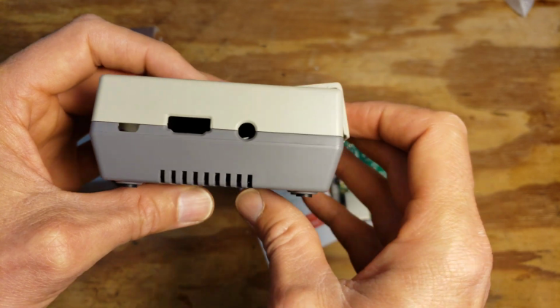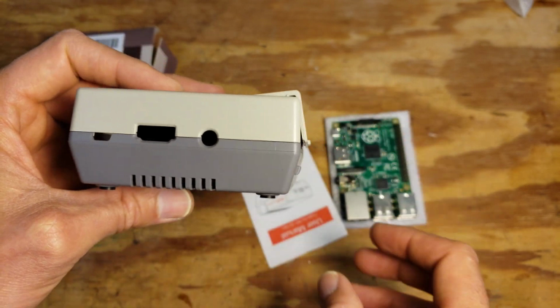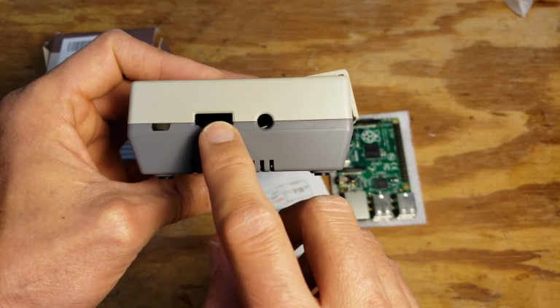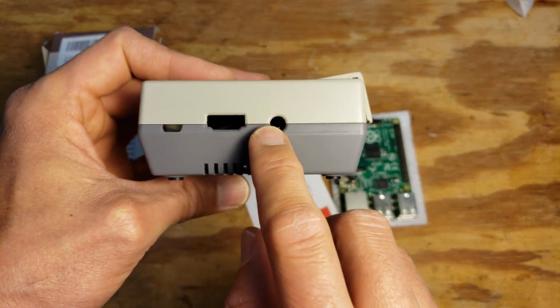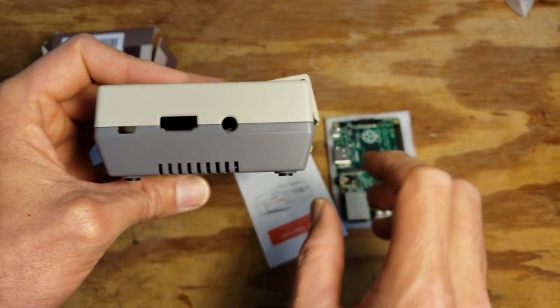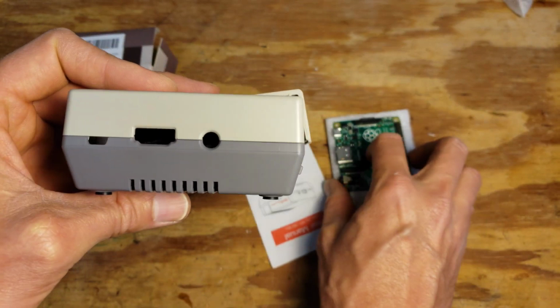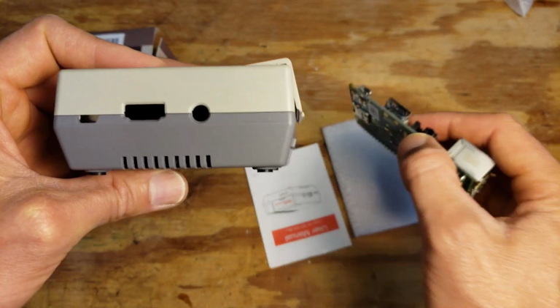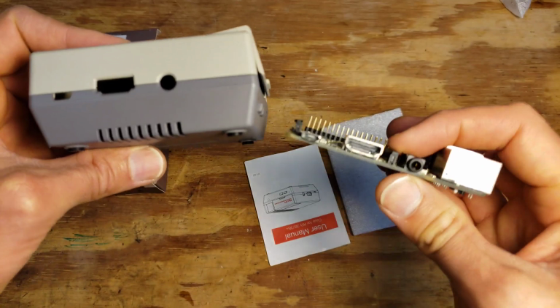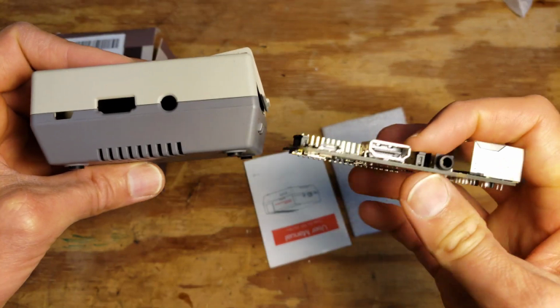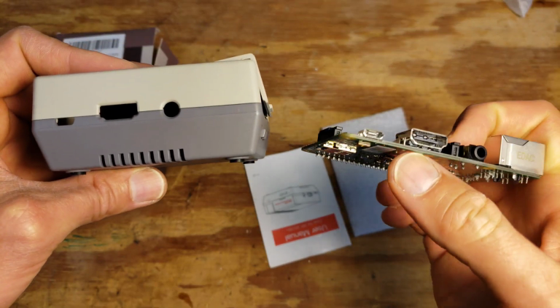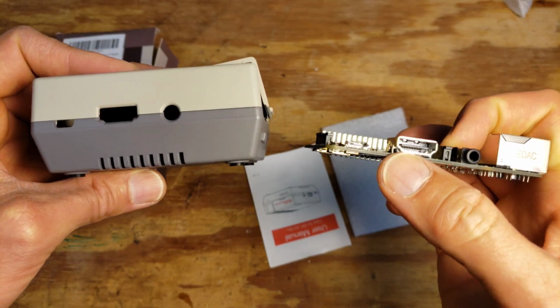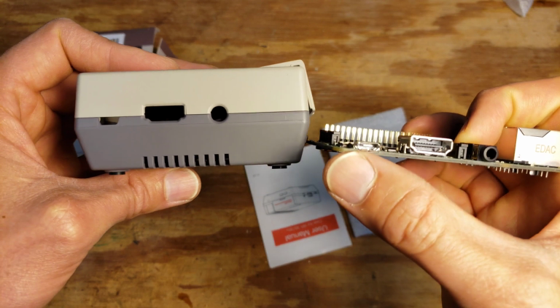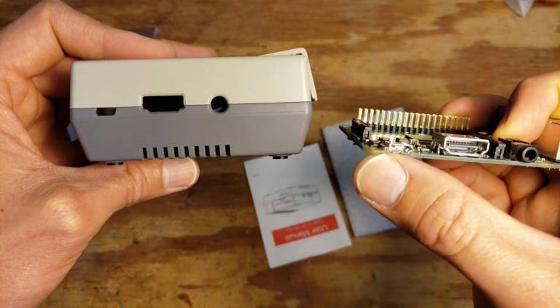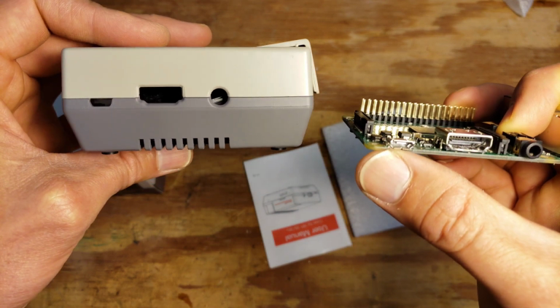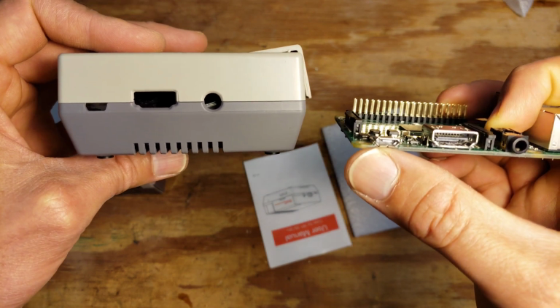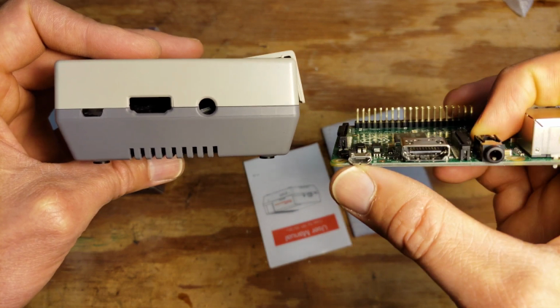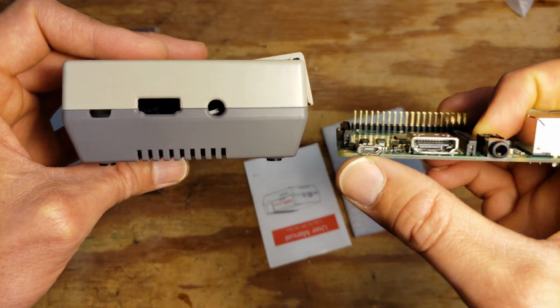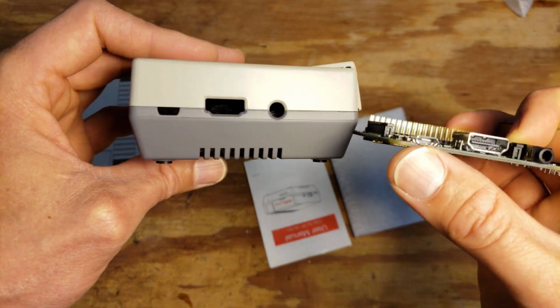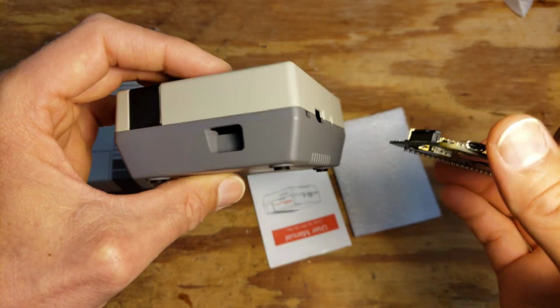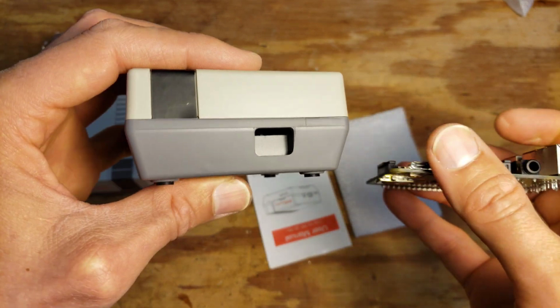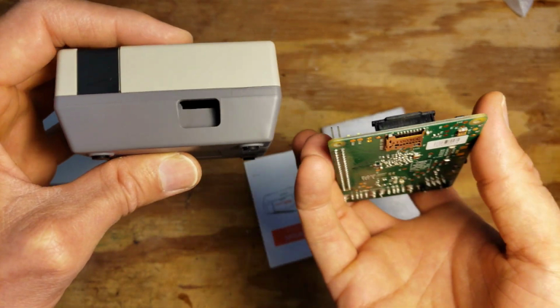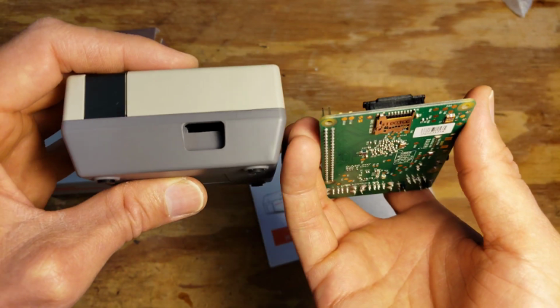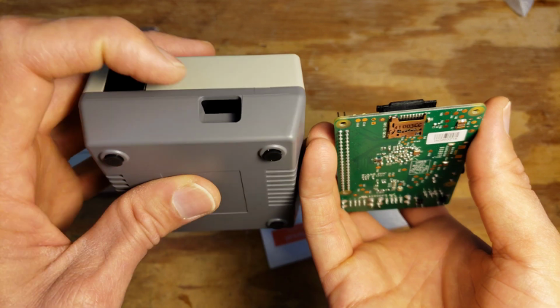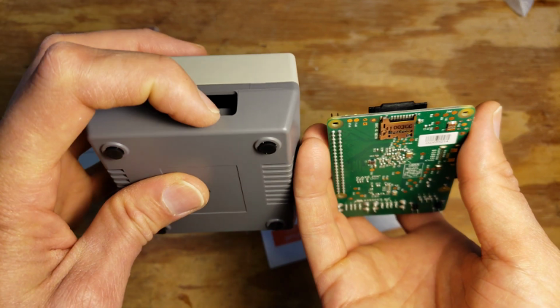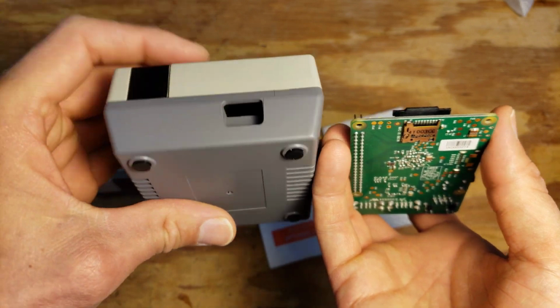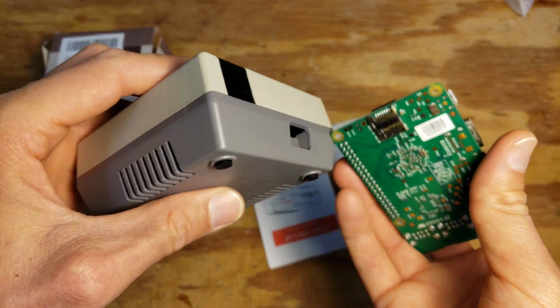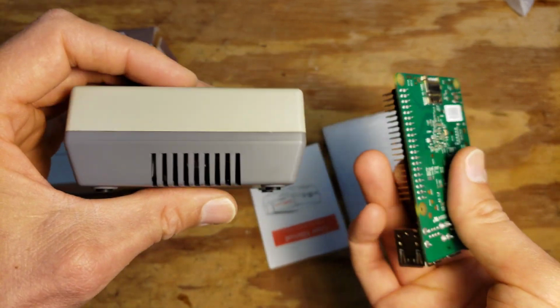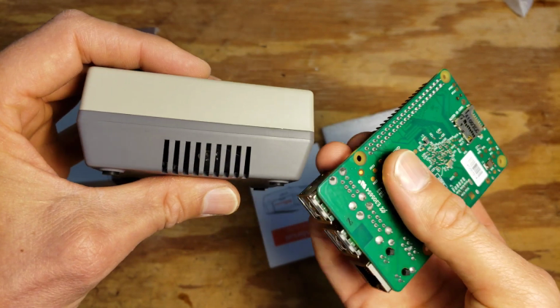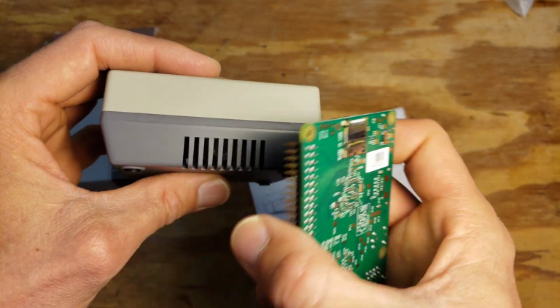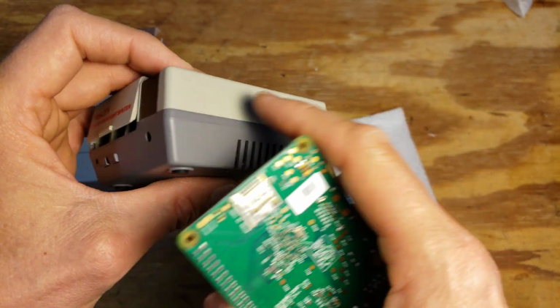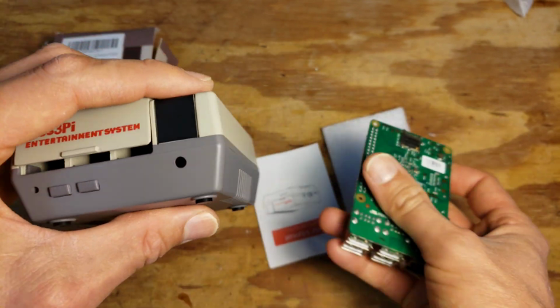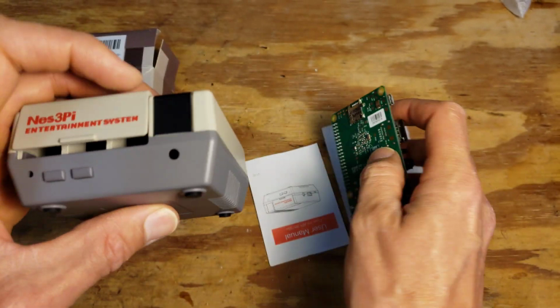We have access to the audio port, HDMI, and USB on the side for power, and then on the back is access to the microSD. And I think it comes with a fan here too.